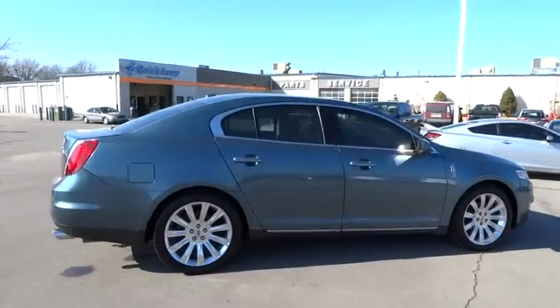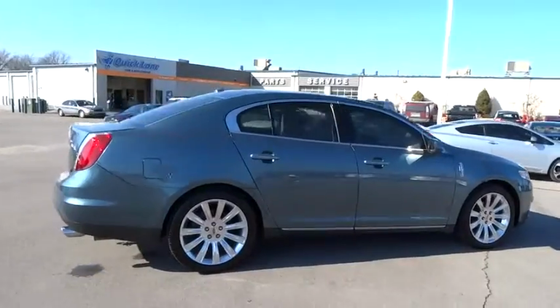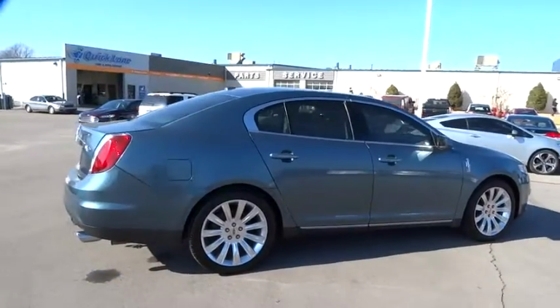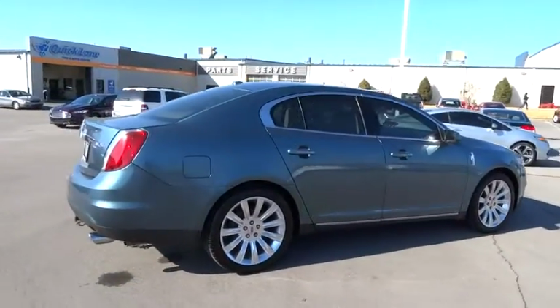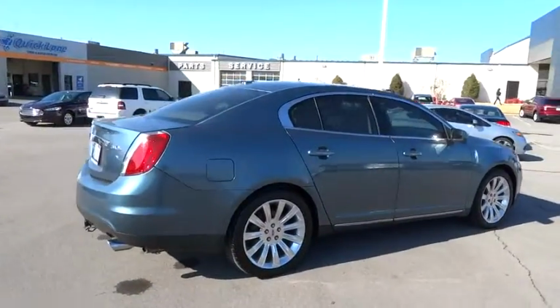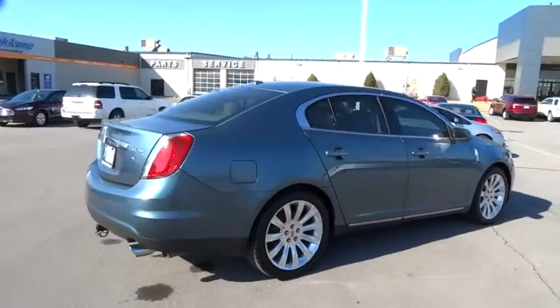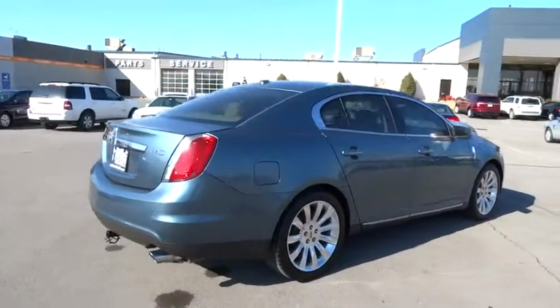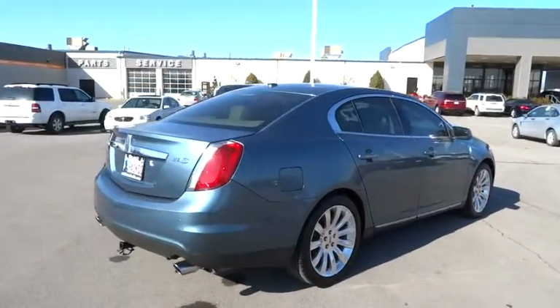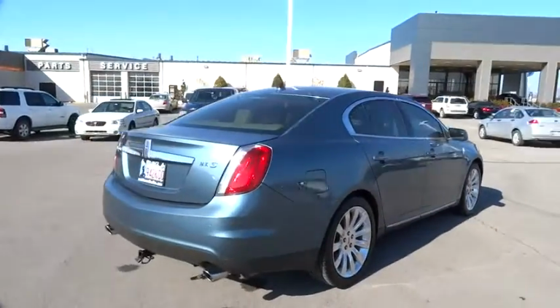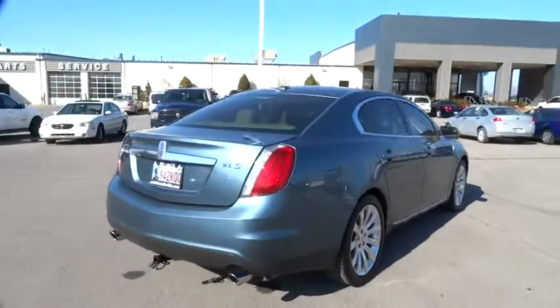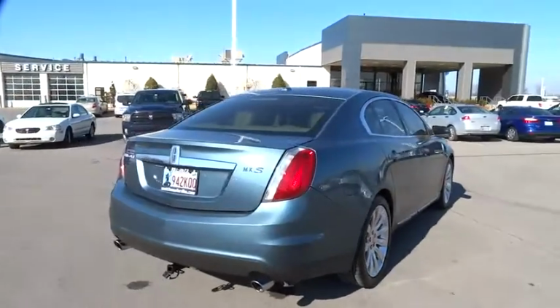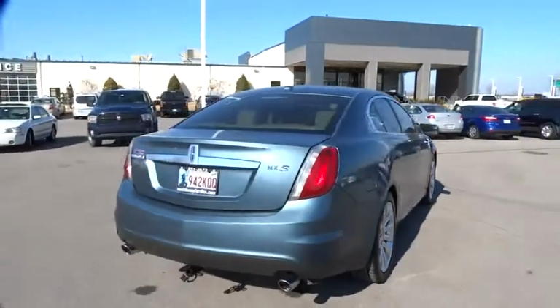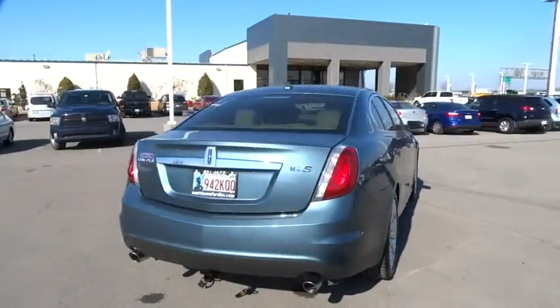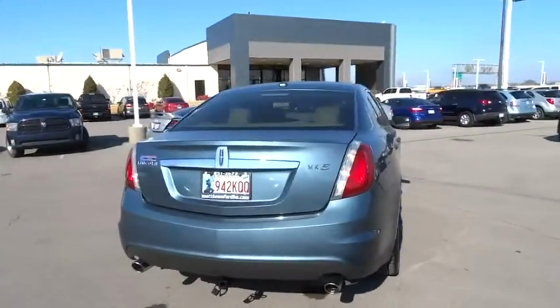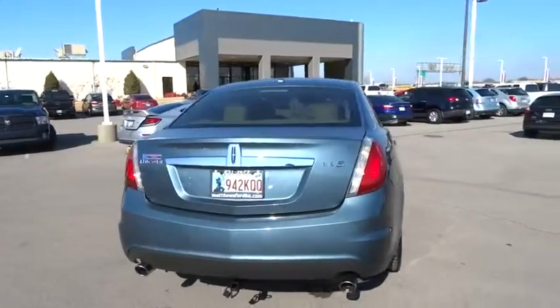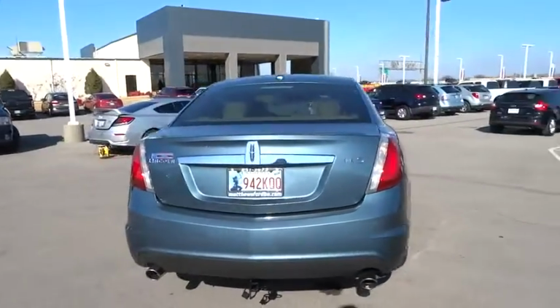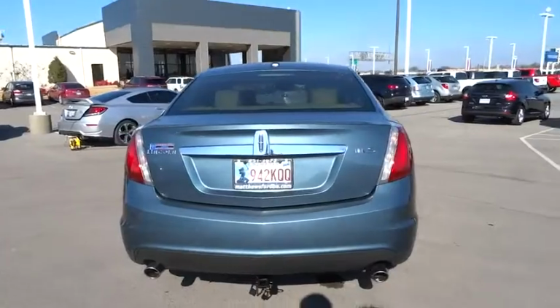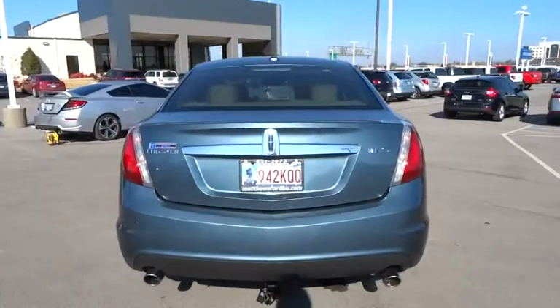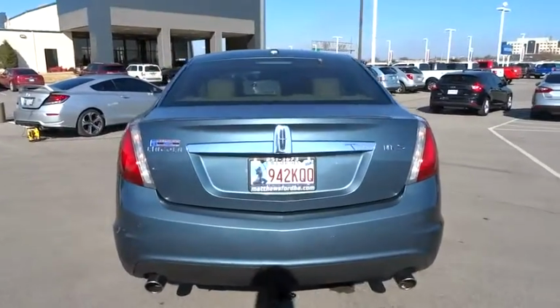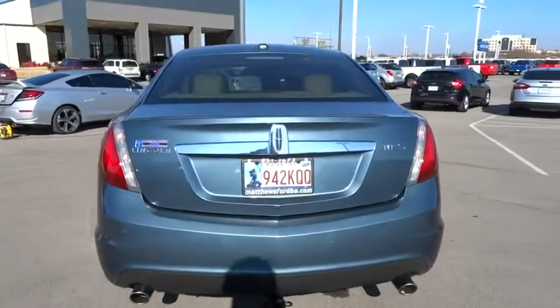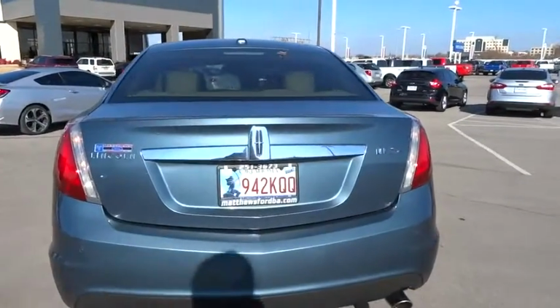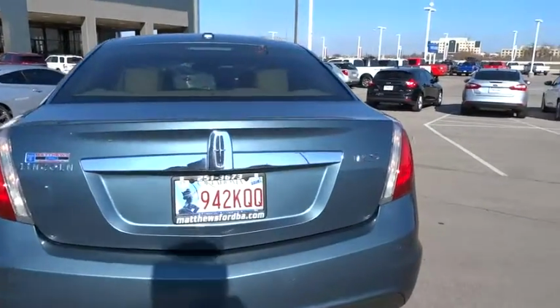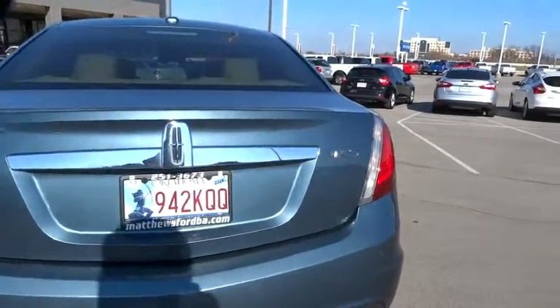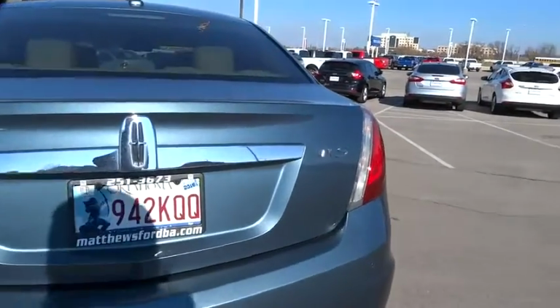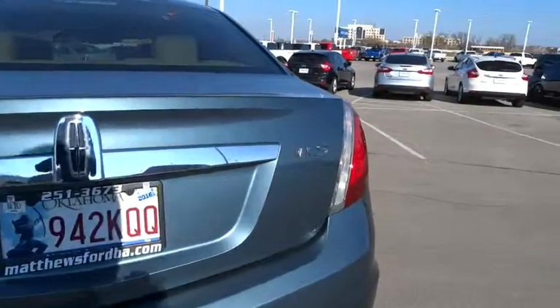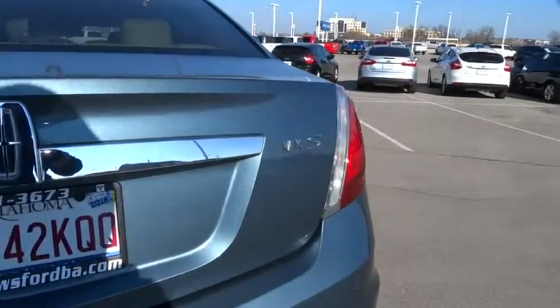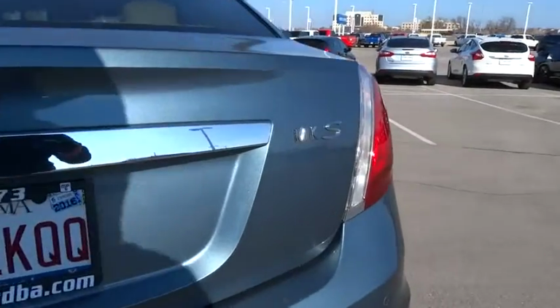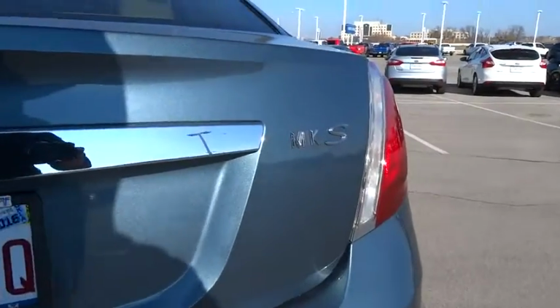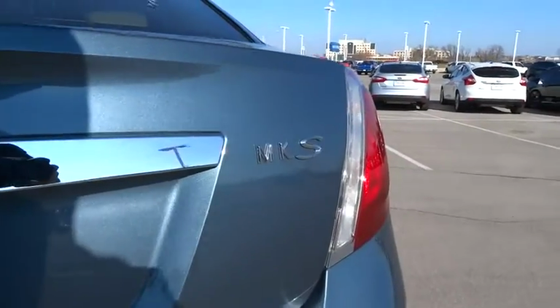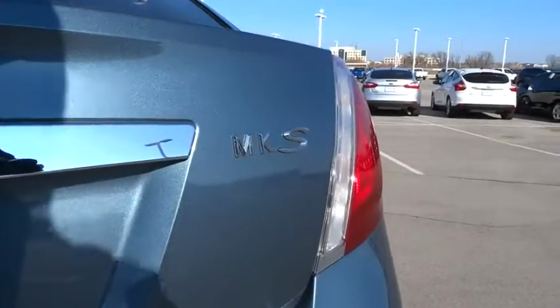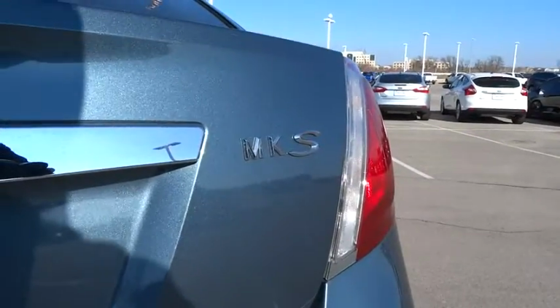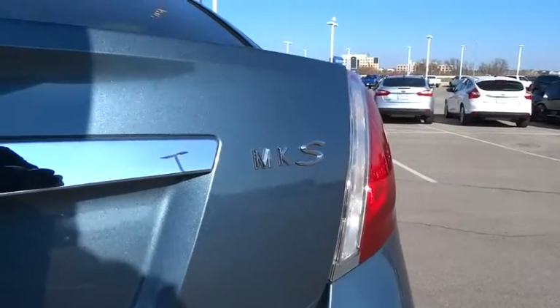Boasting a 3.7 liter V6 engine, it is also powerfully smart. This vehicle has less than 100,000 miles. Here are some of this vehicle's great options.